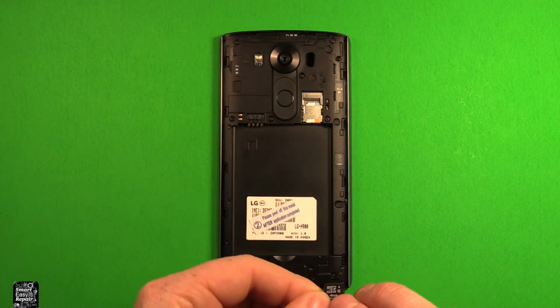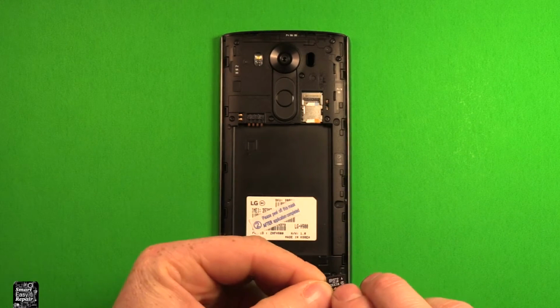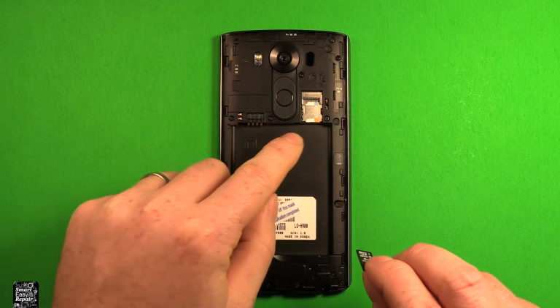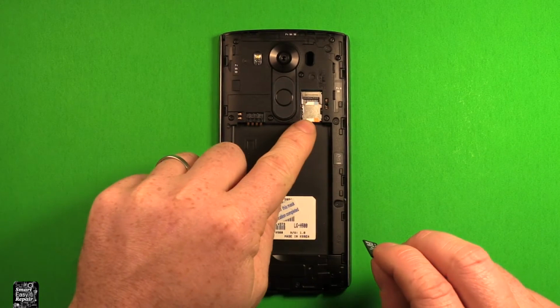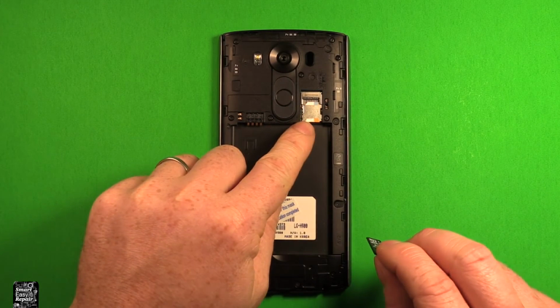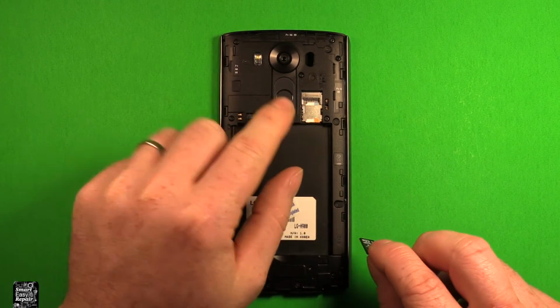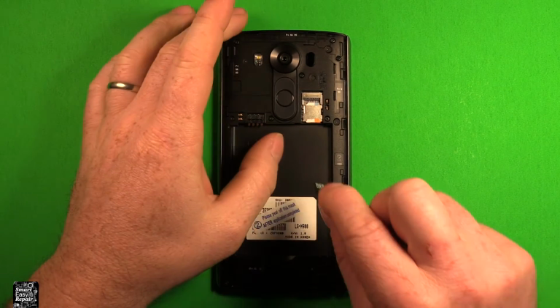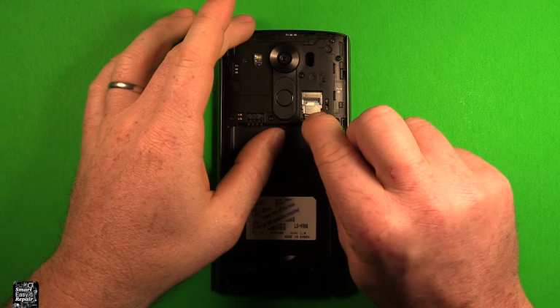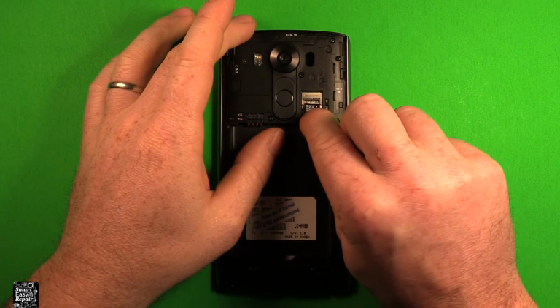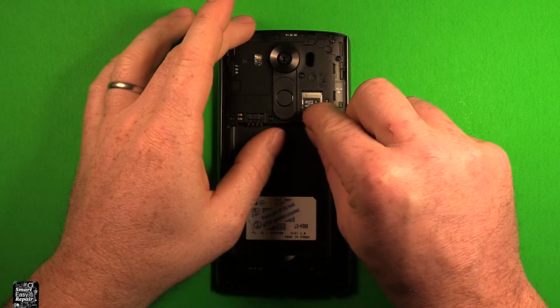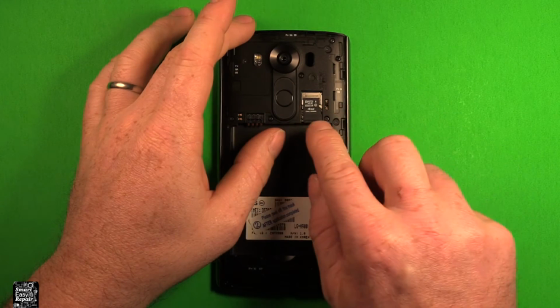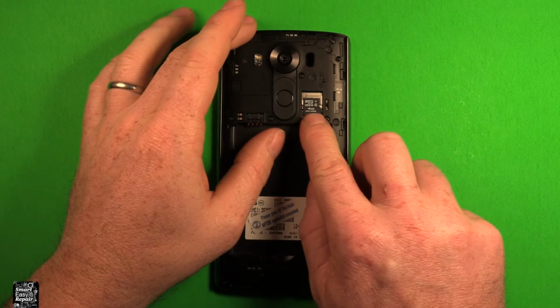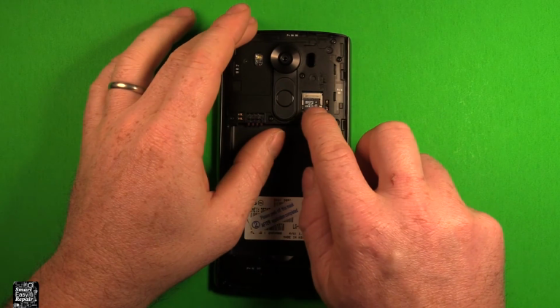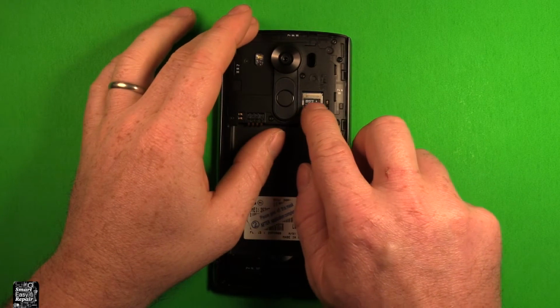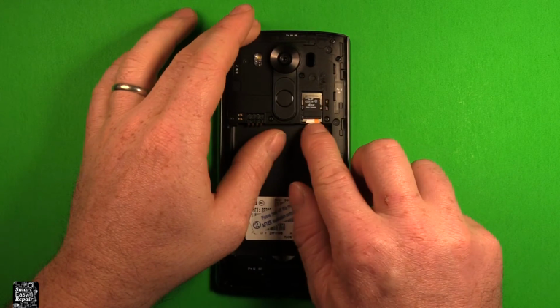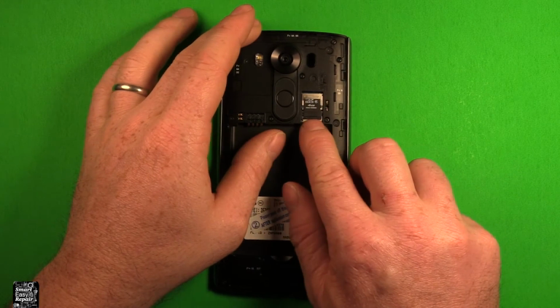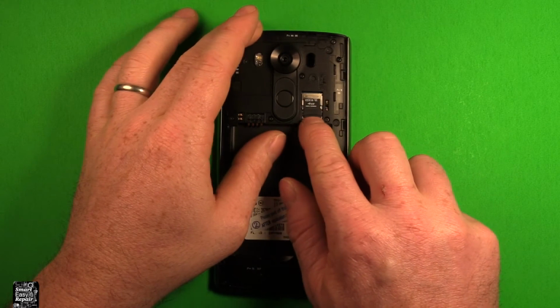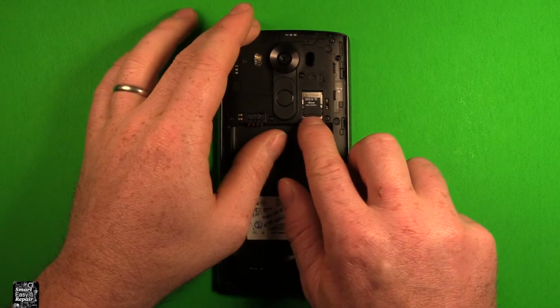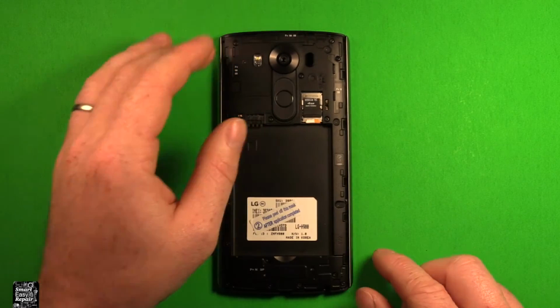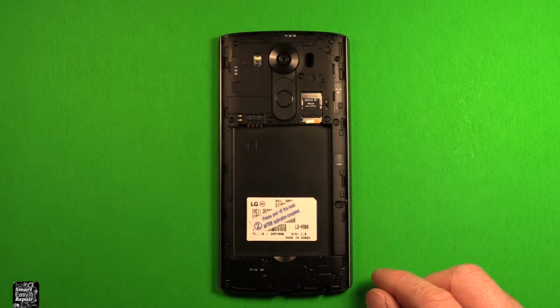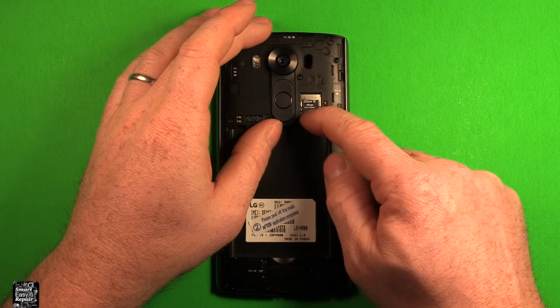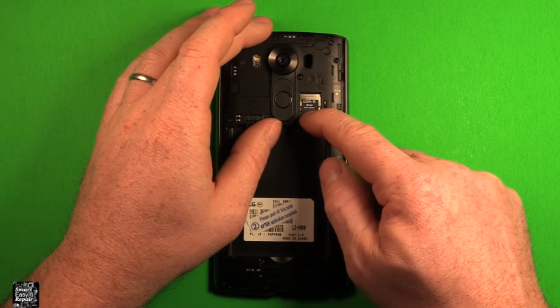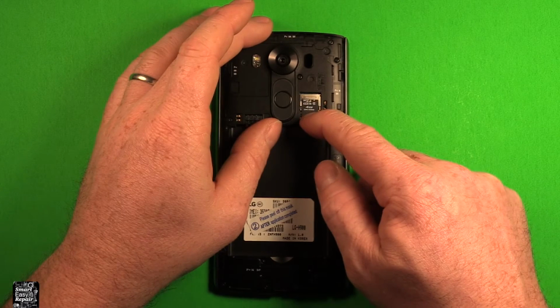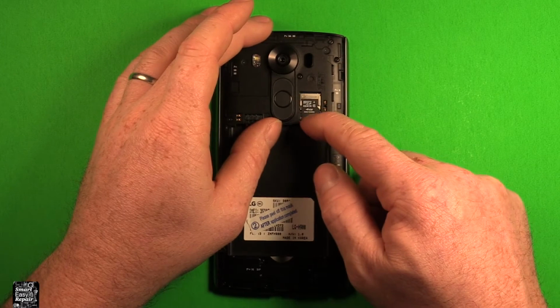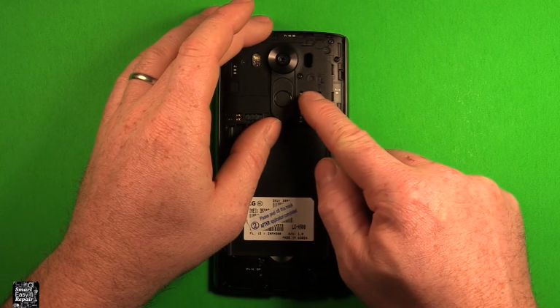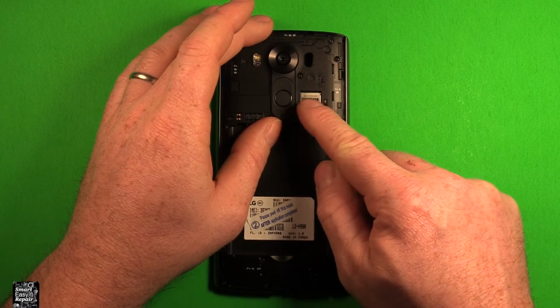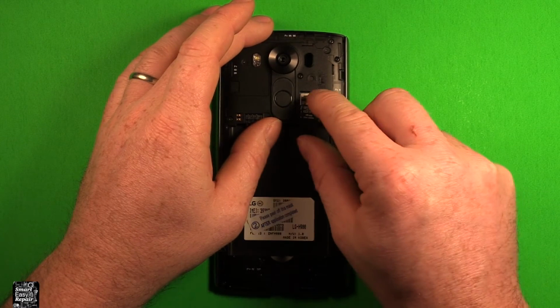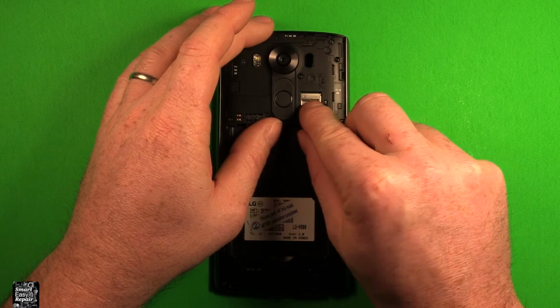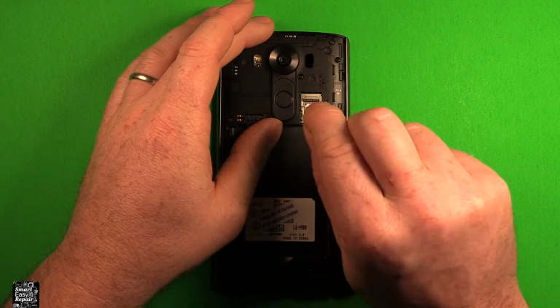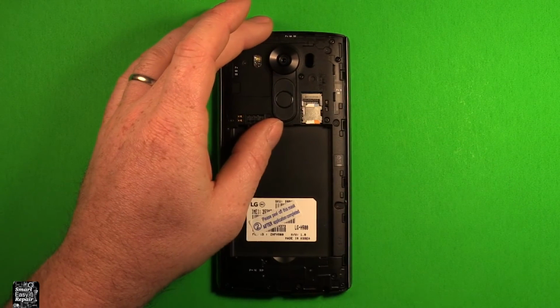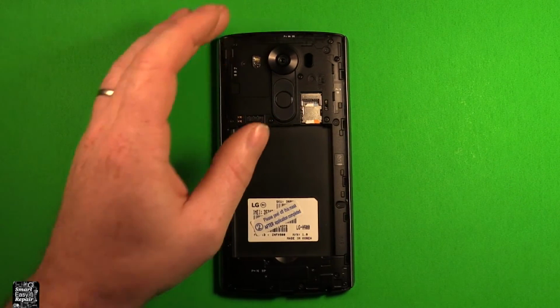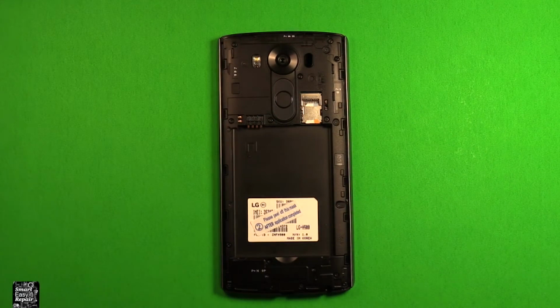So if you have a micro SD card like this, what you can do is it goes right in here above the SIM card. Just grab it and set it right down in there, and just slide it forward, just like that. So to remove it, just carefully slide back, and it pops right out of there.